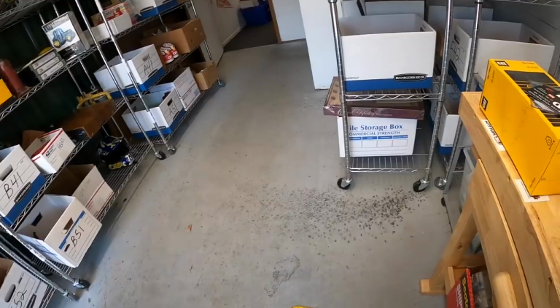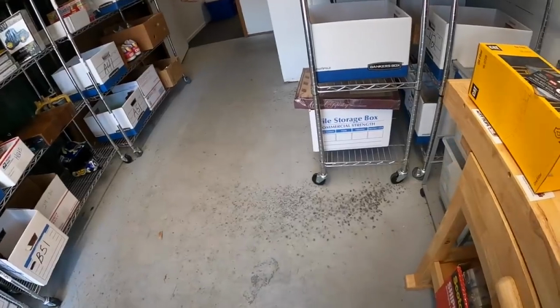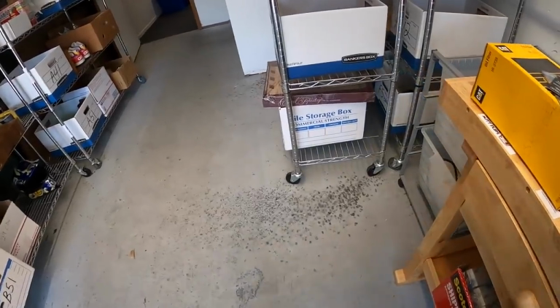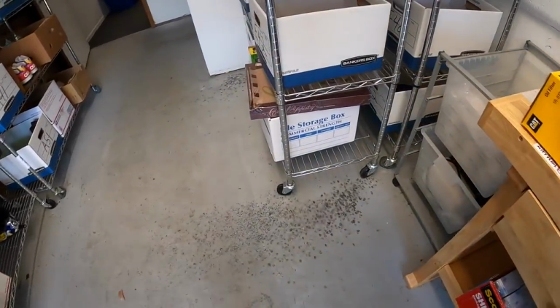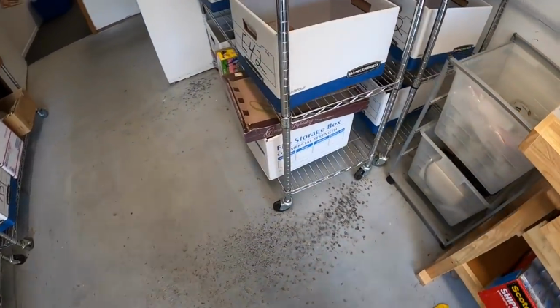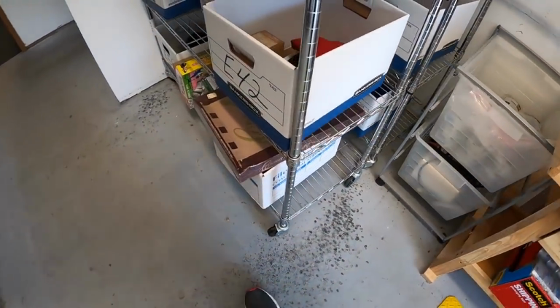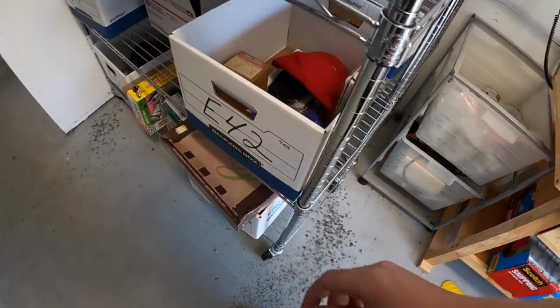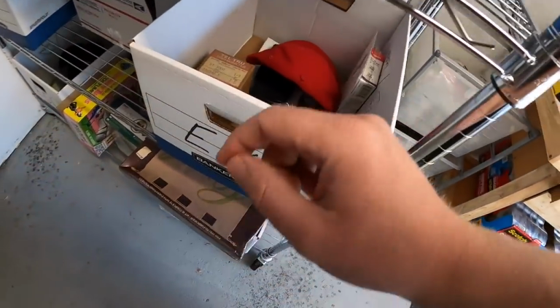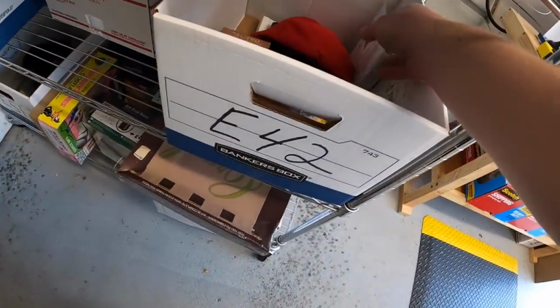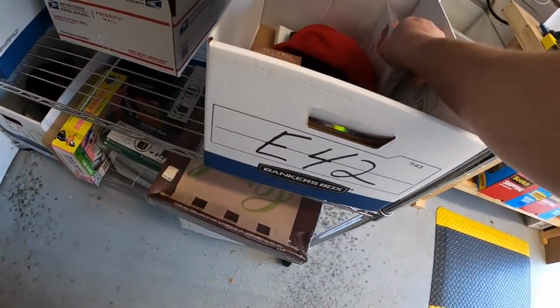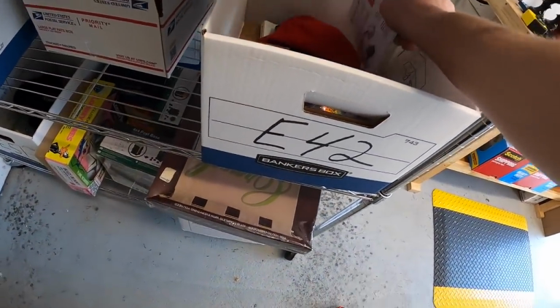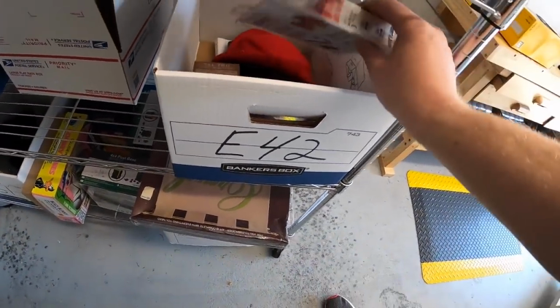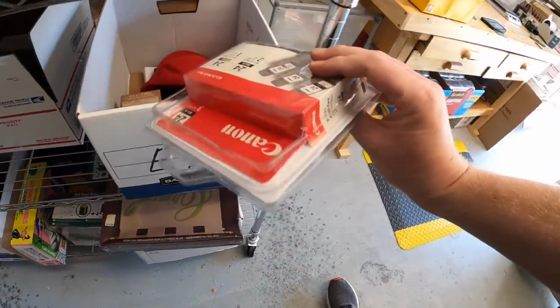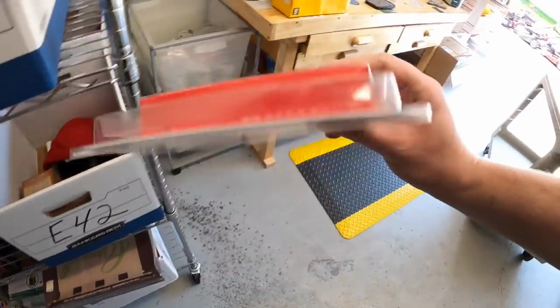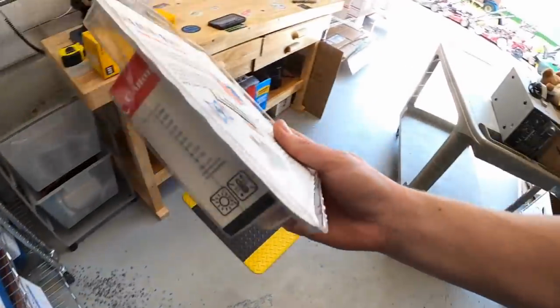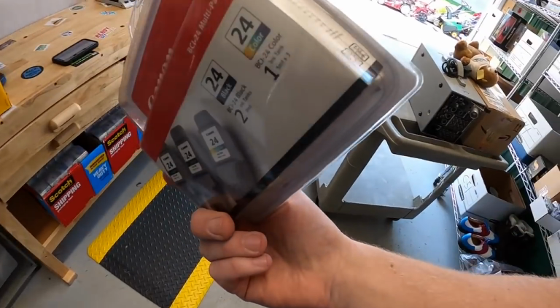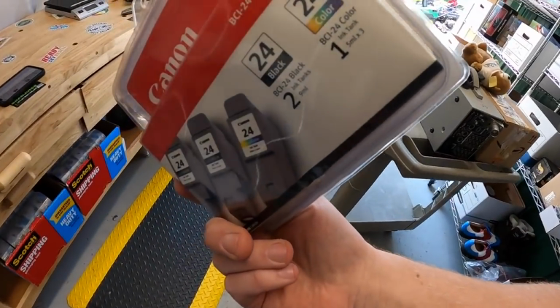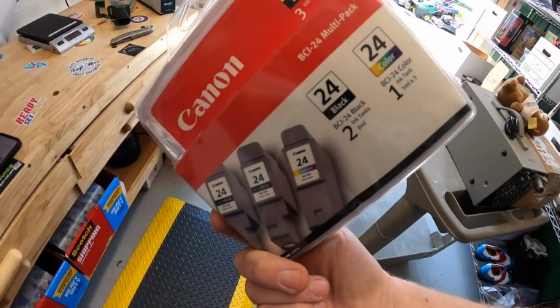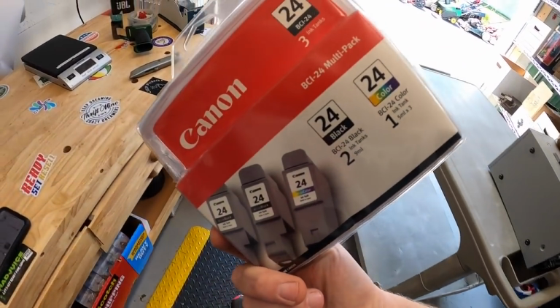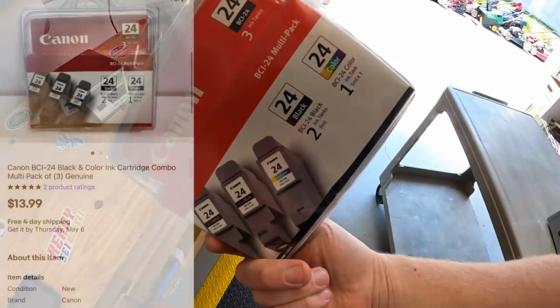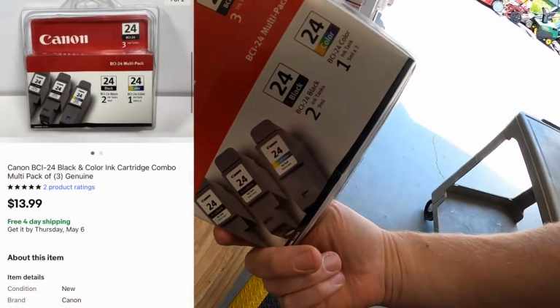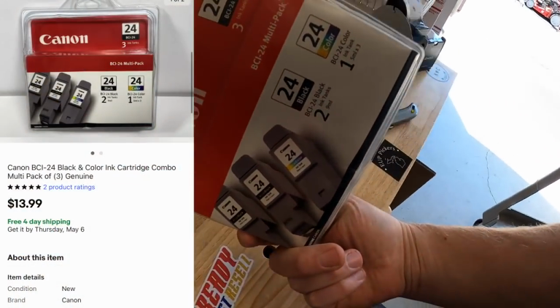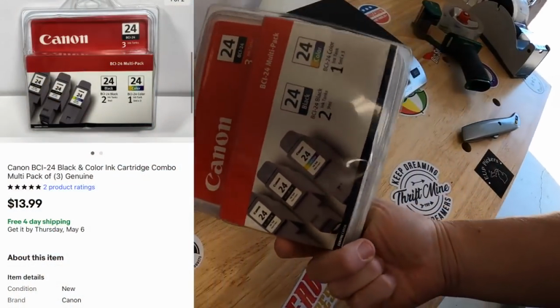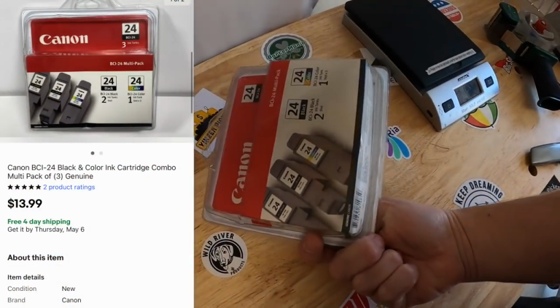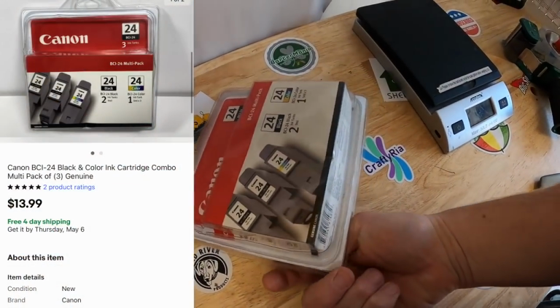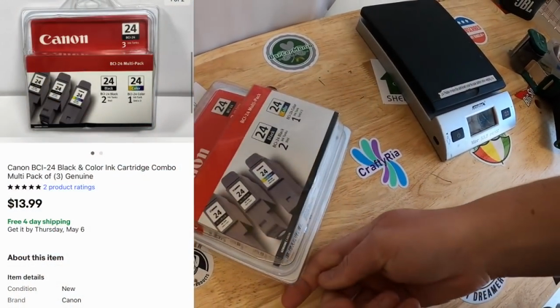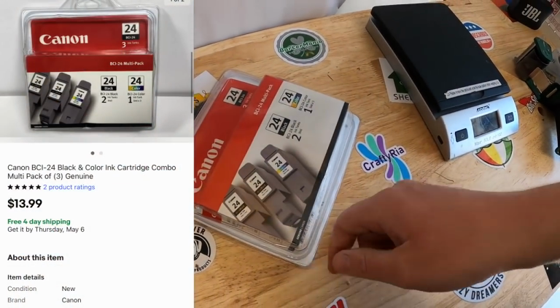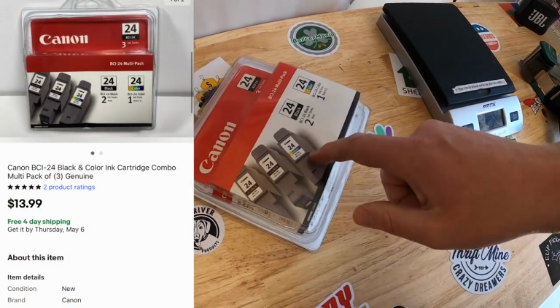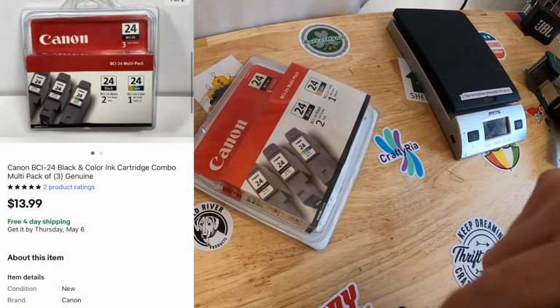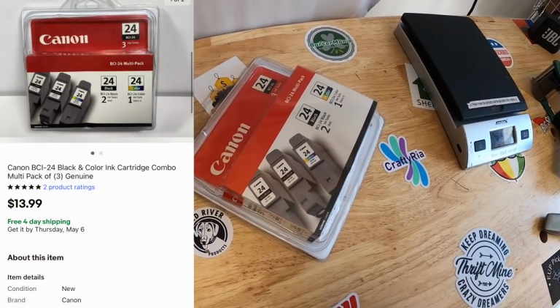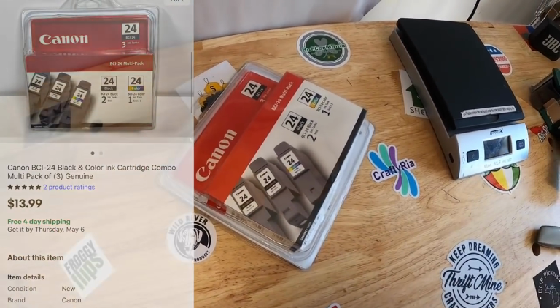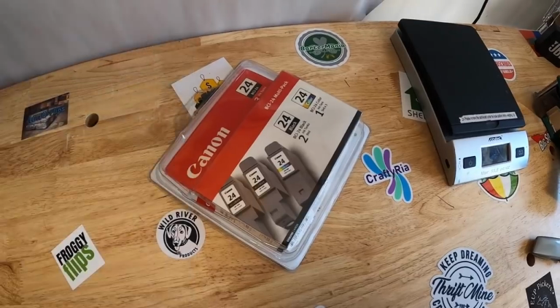Next is some Canon multi-pack ink in E42 — a pack of three. That sold for $13.99 free shipping.